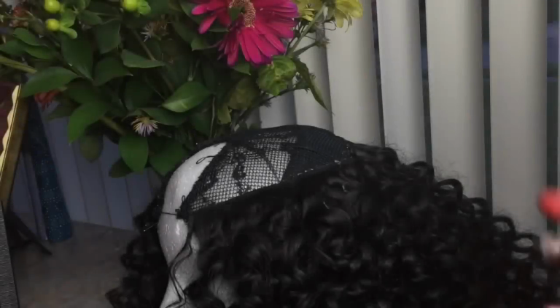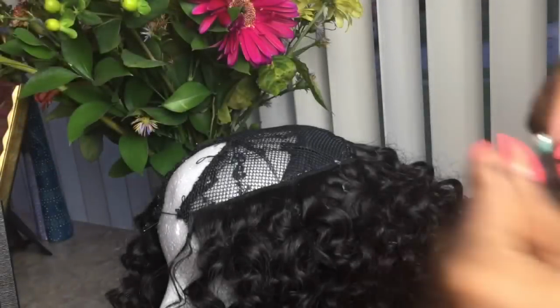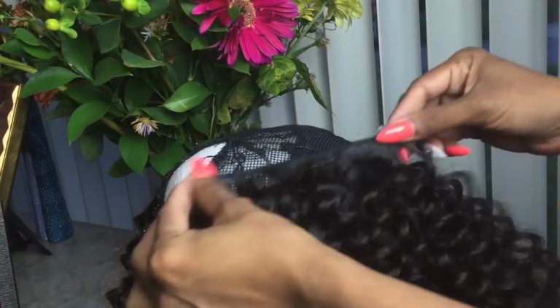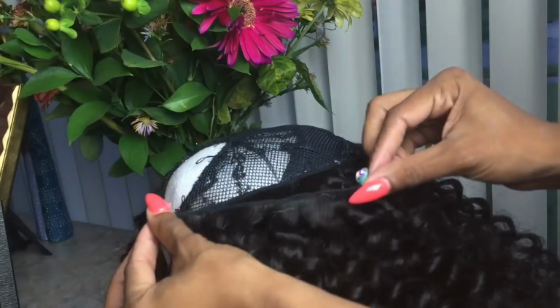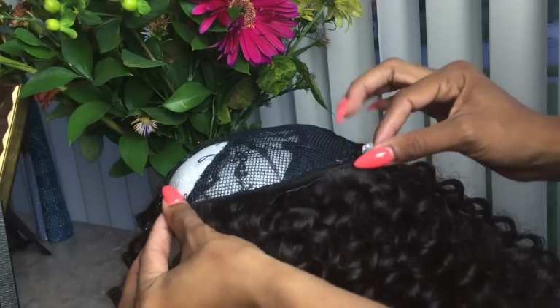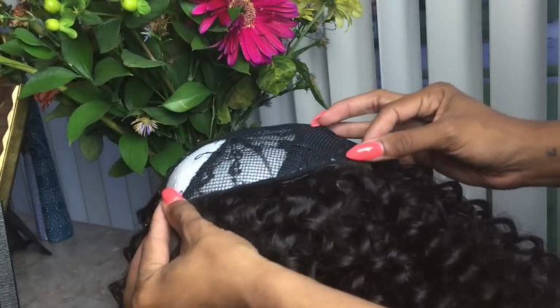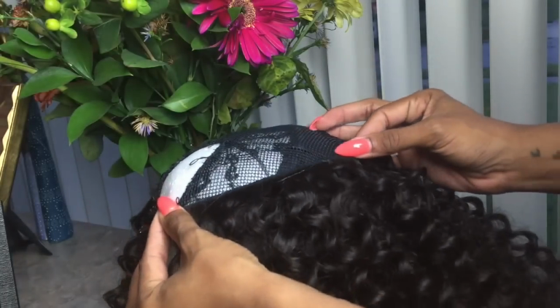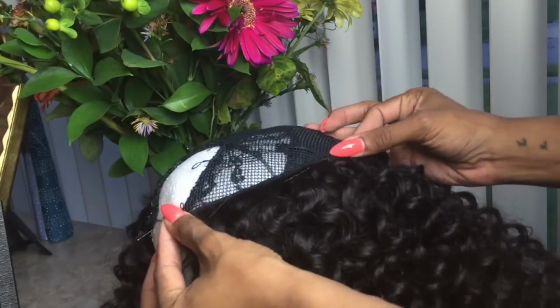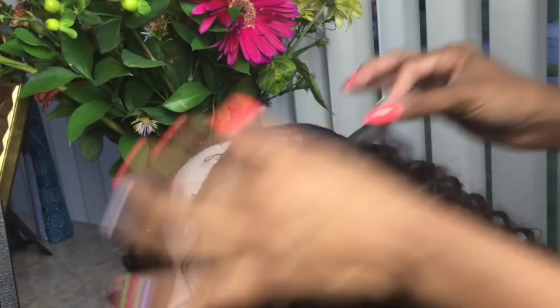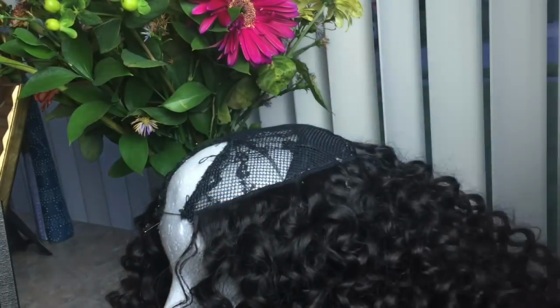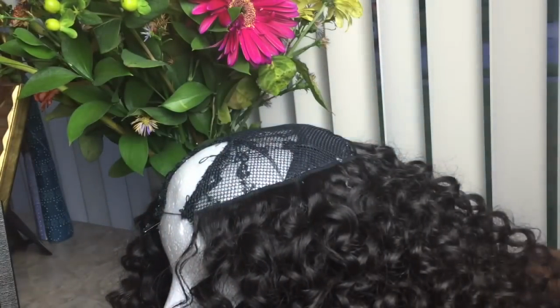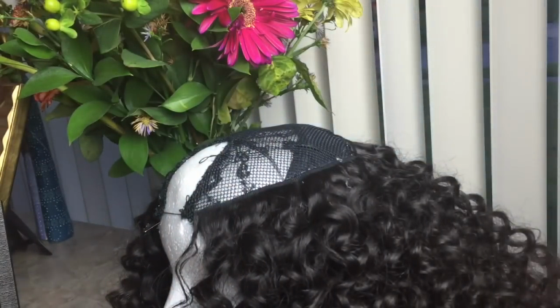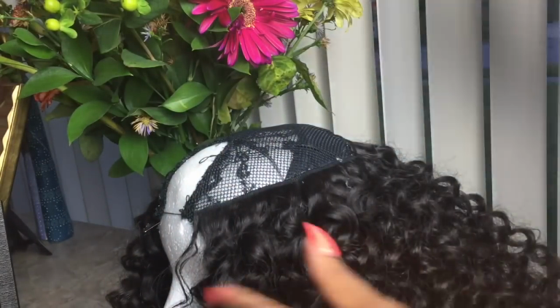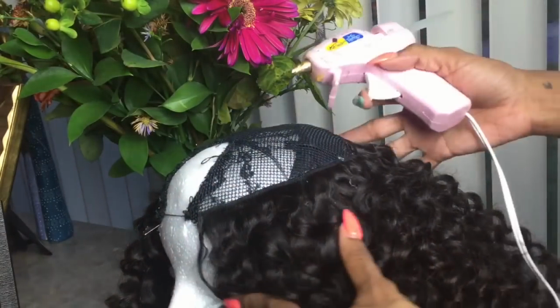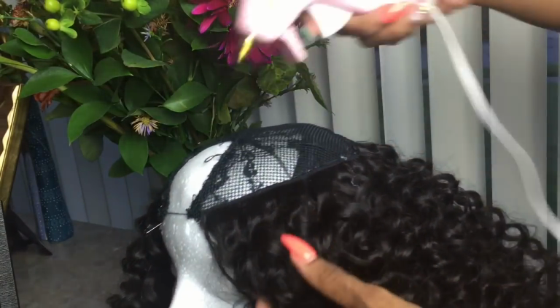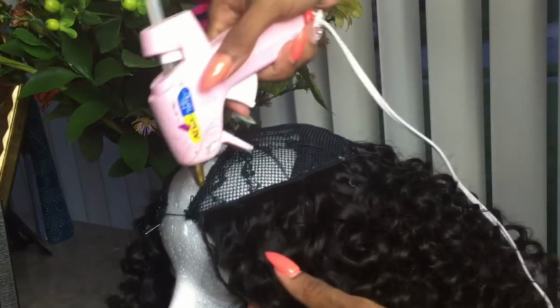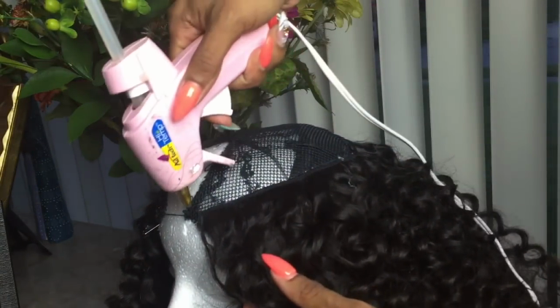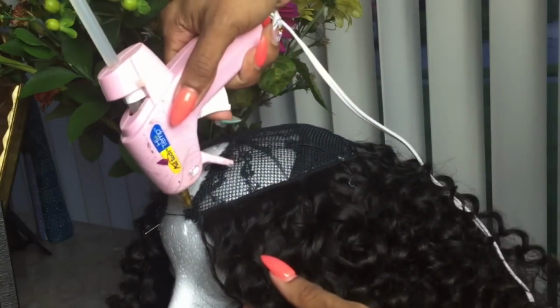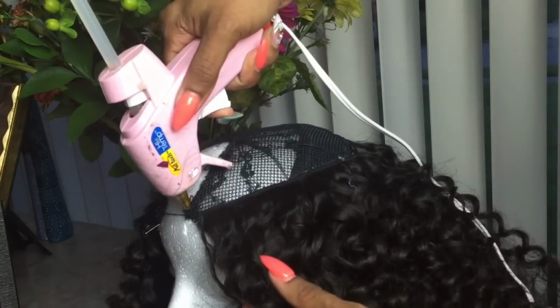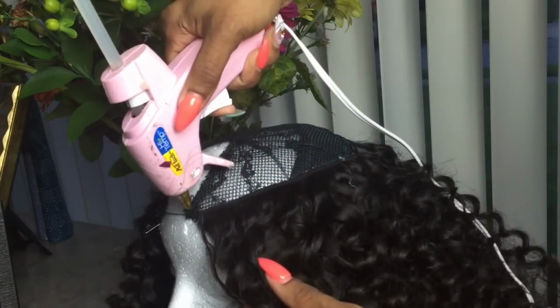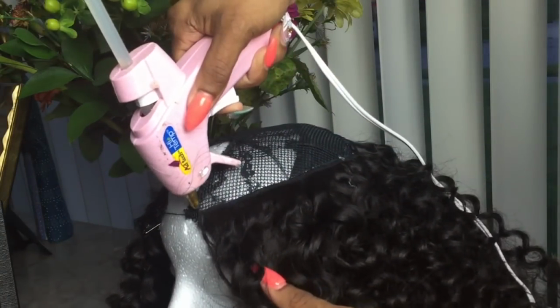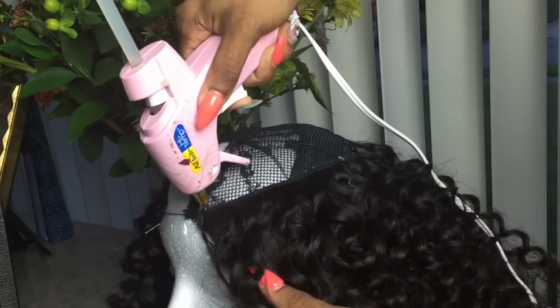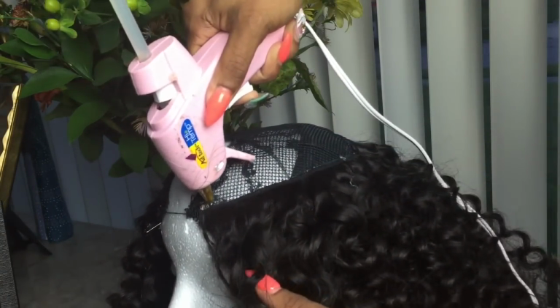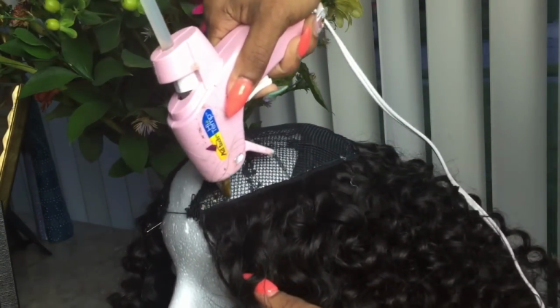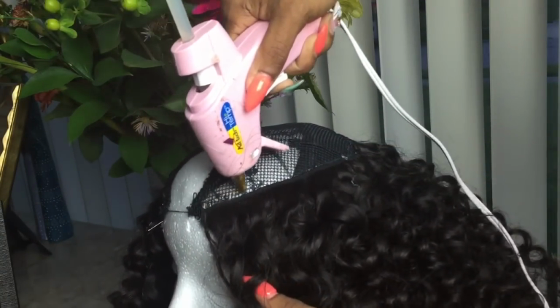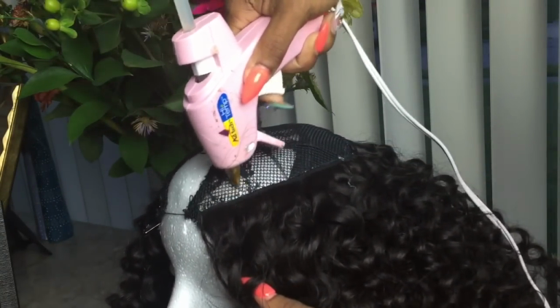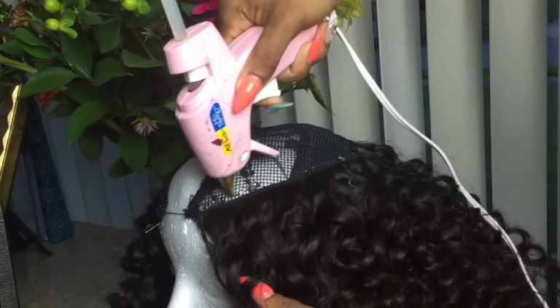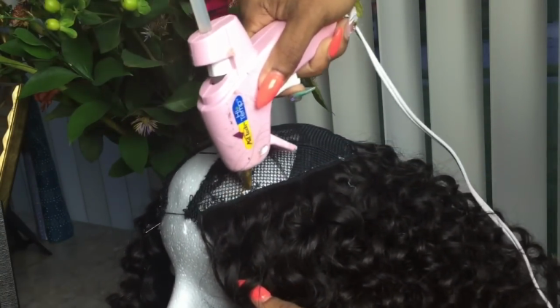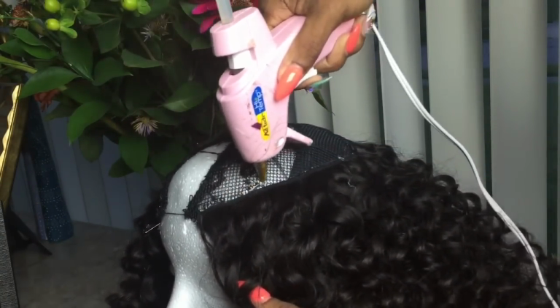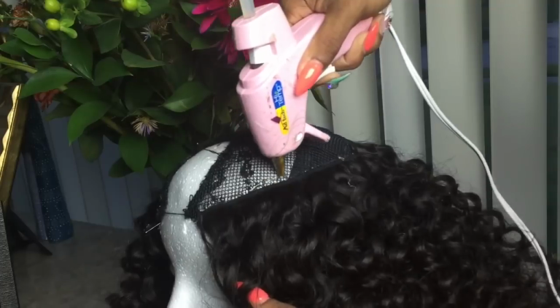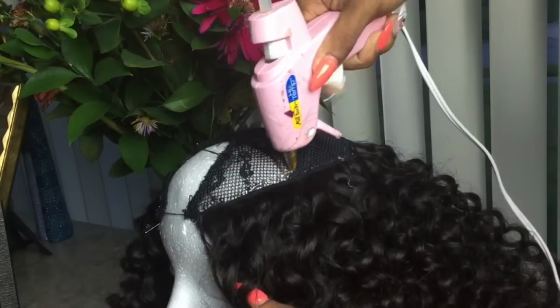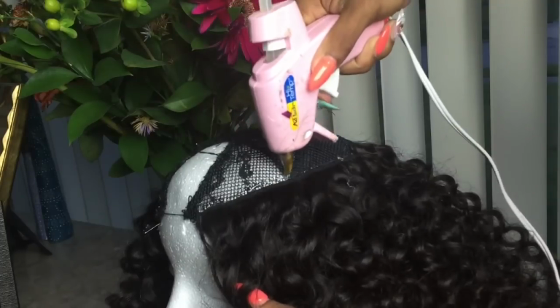For this installation, I will be using my hot glue gun in order to install the hair. I'm going to be realistic here — I'm not good at sewing, and this is my first U-part wig.